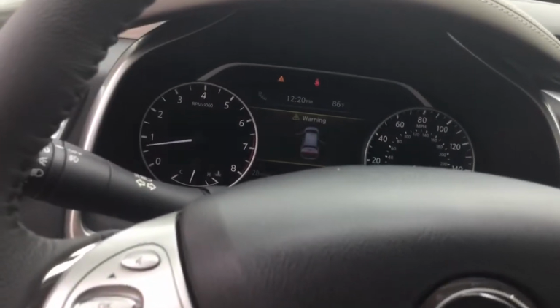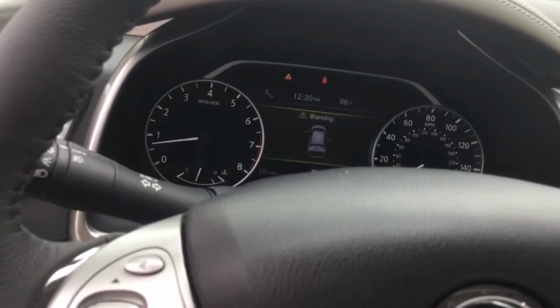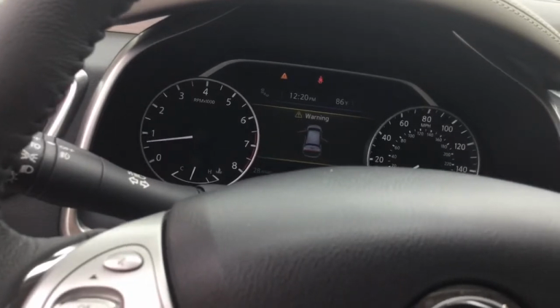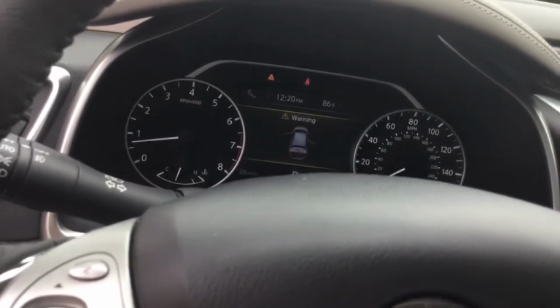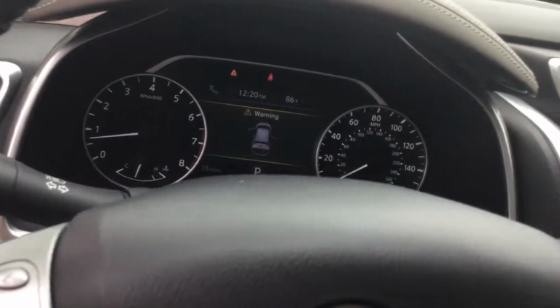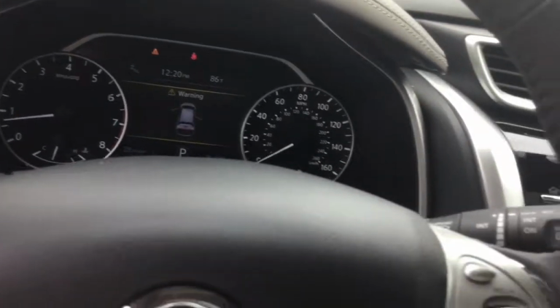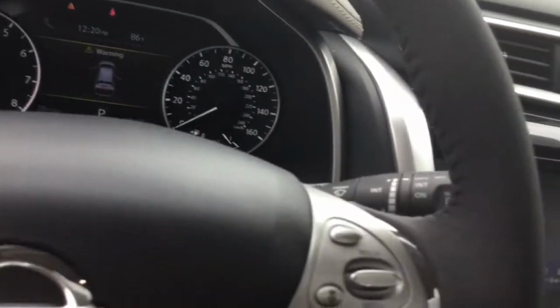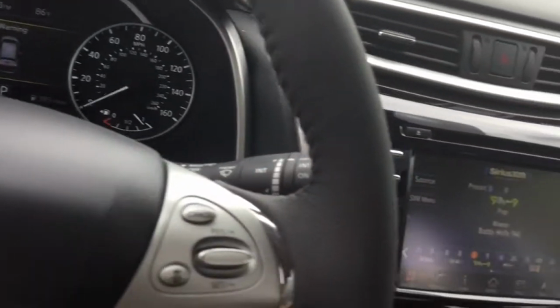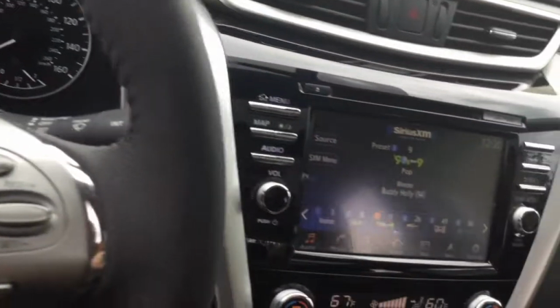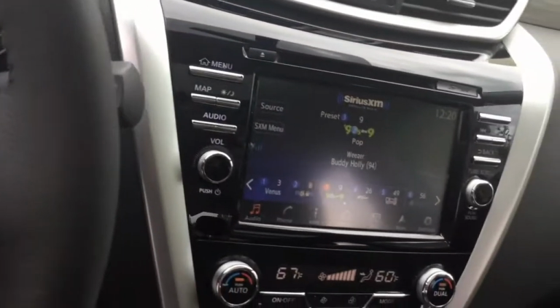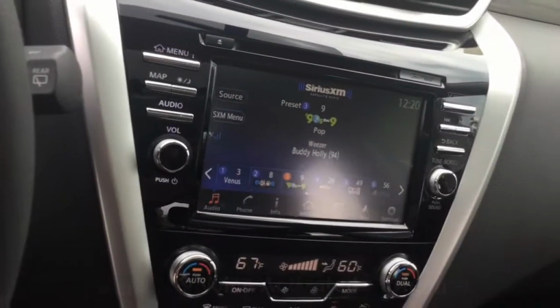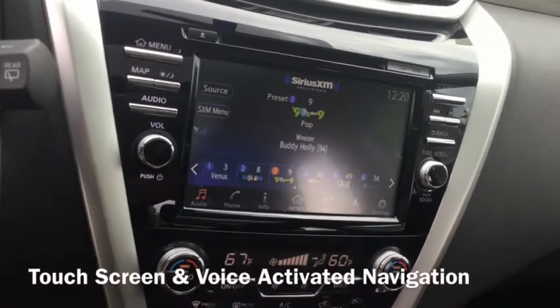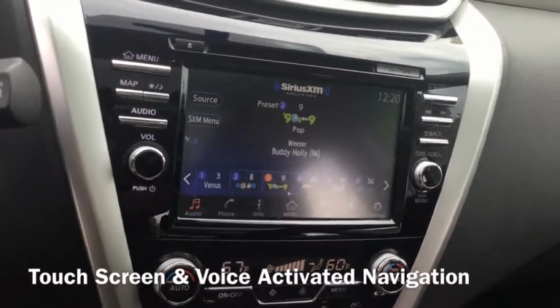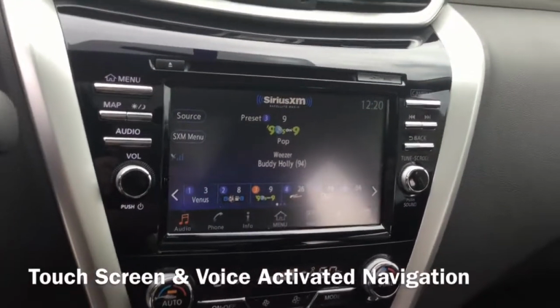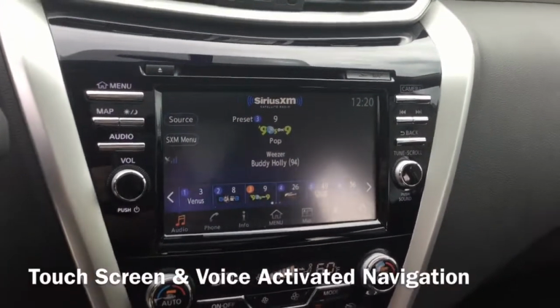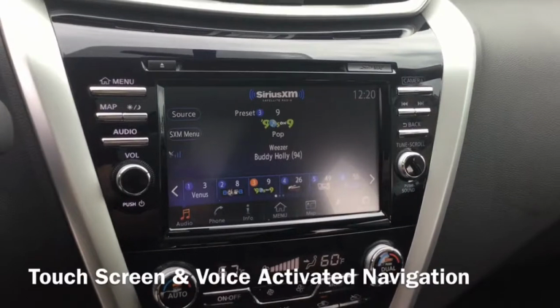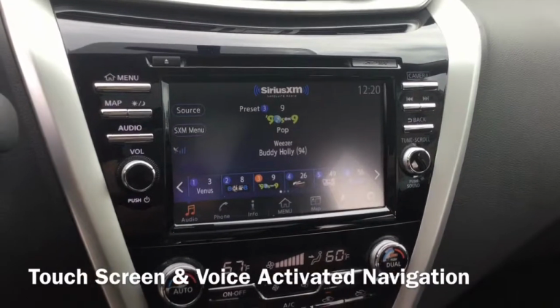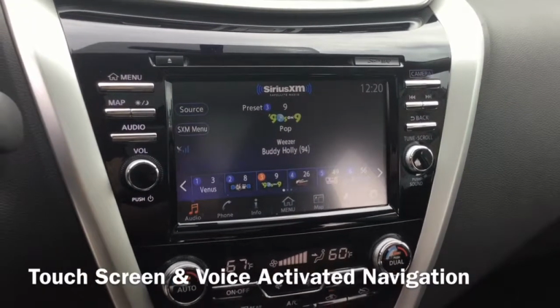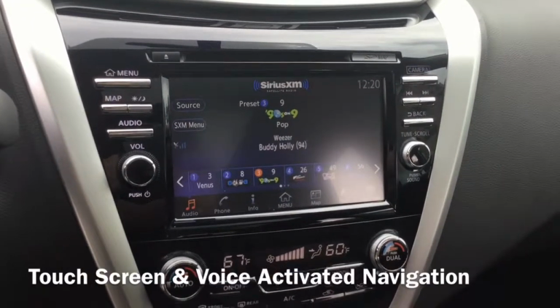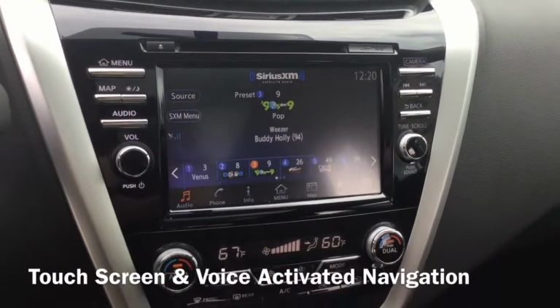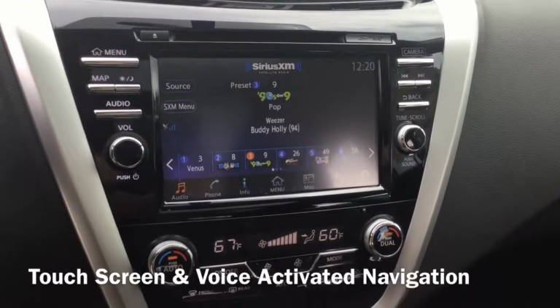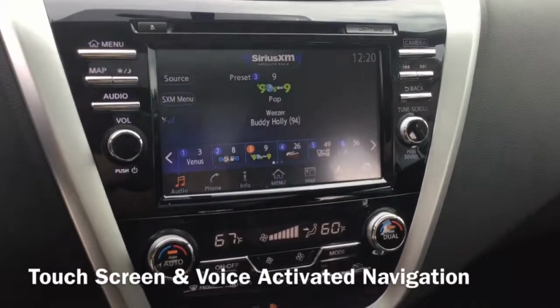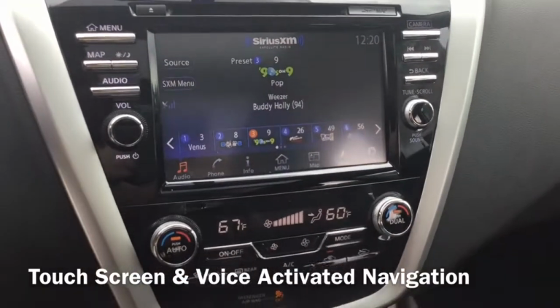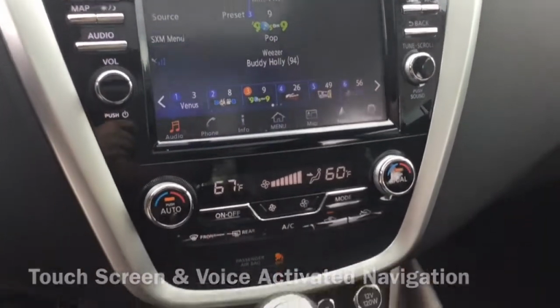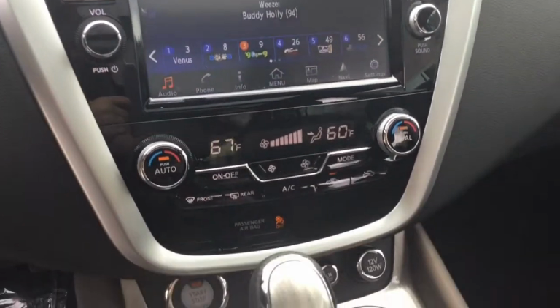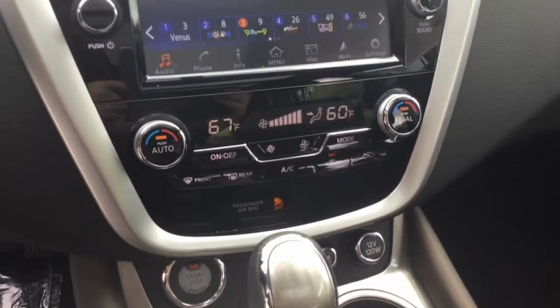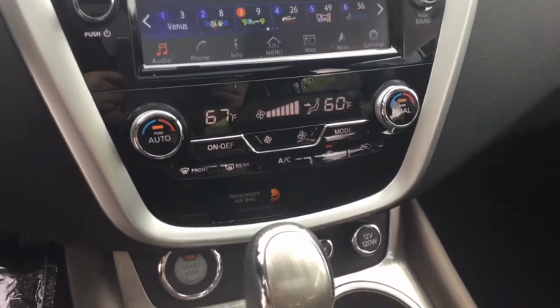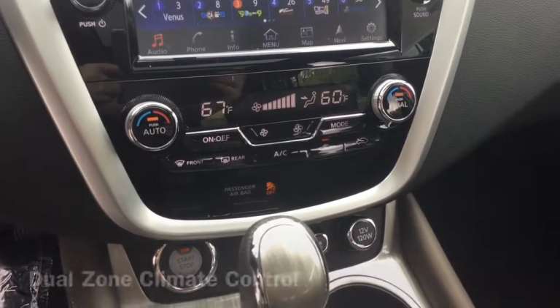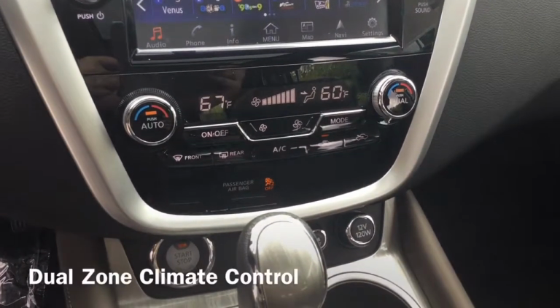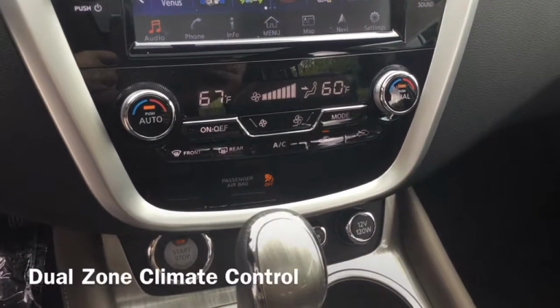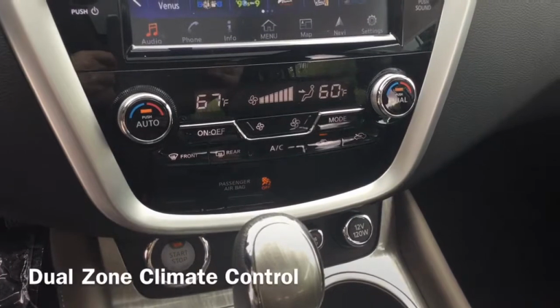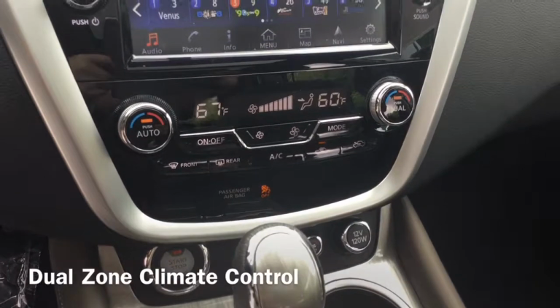You can access music and more with a tap or swipe on the eight-inch color touchscreen monitor, with voice-activated navigation to help you zero in on your destination. There is air conditioning below with dual-zone climate control.